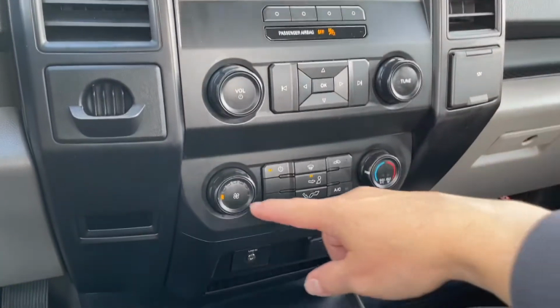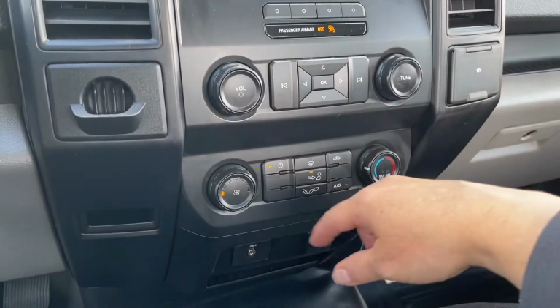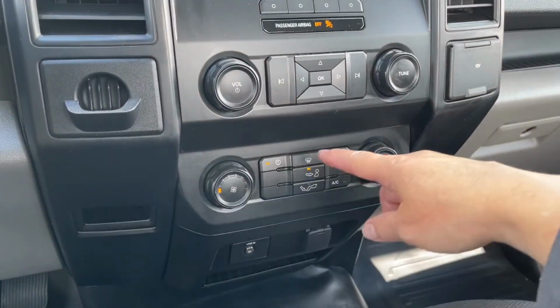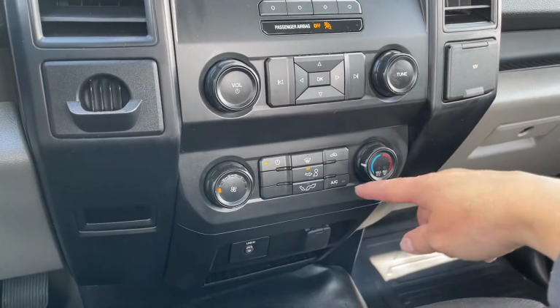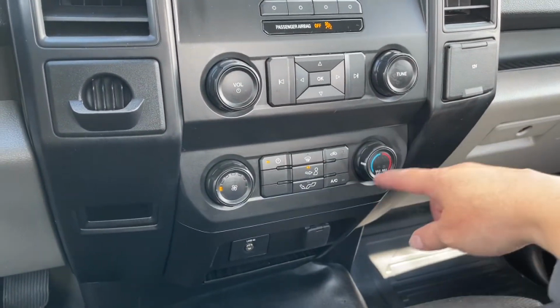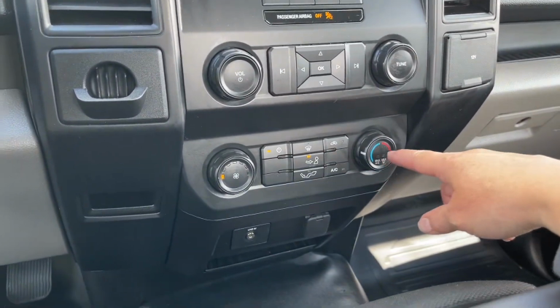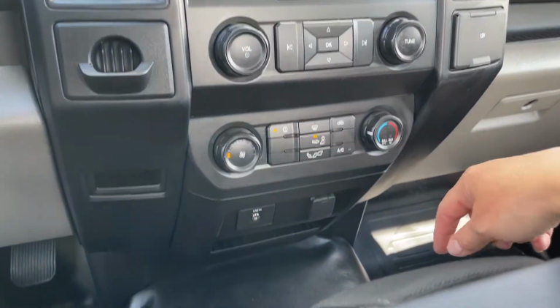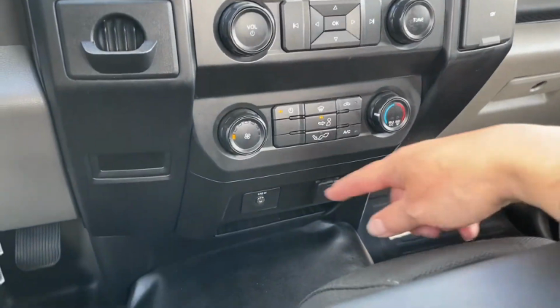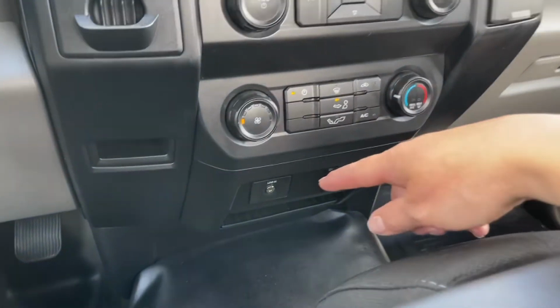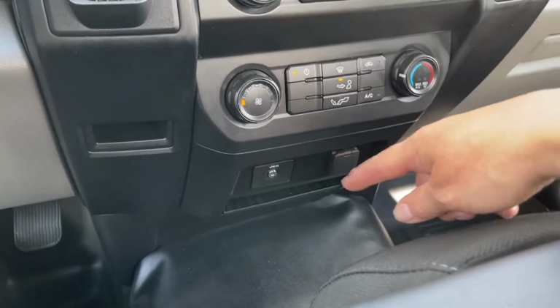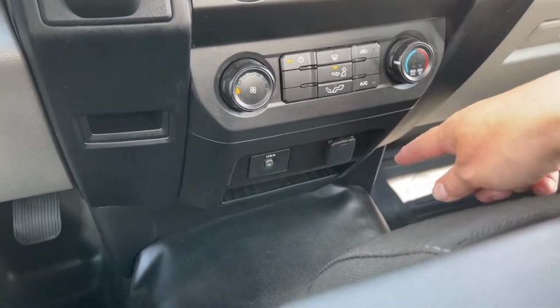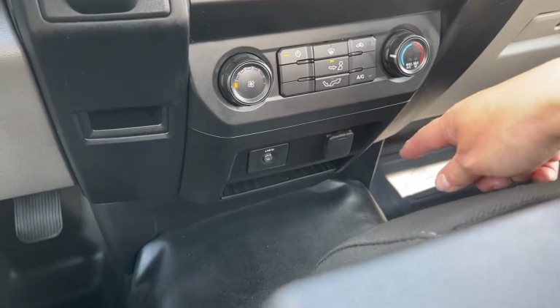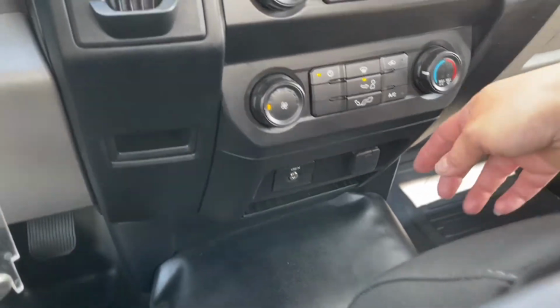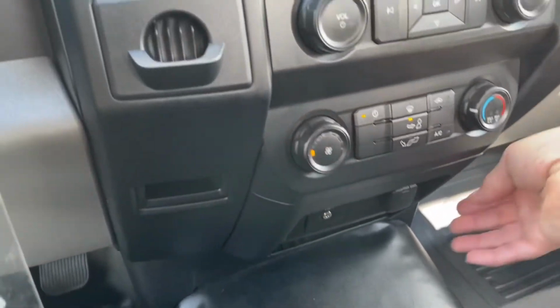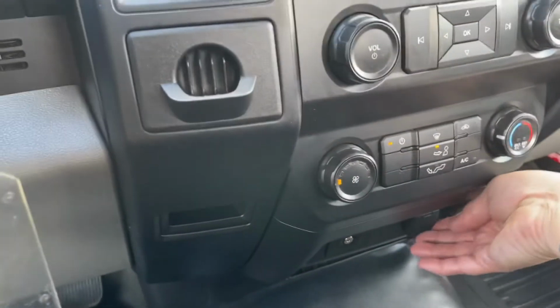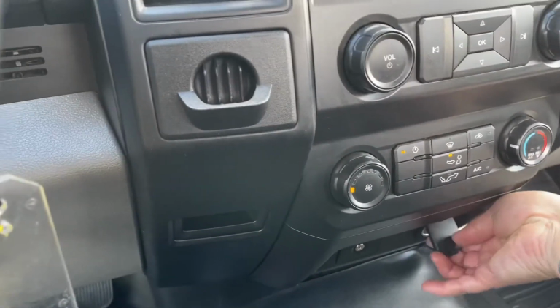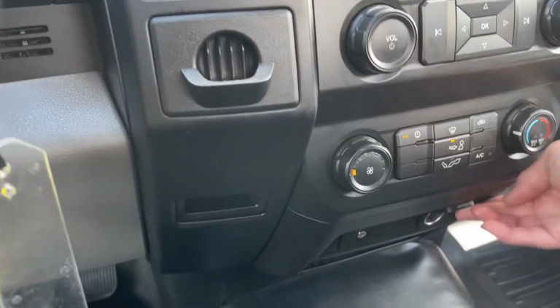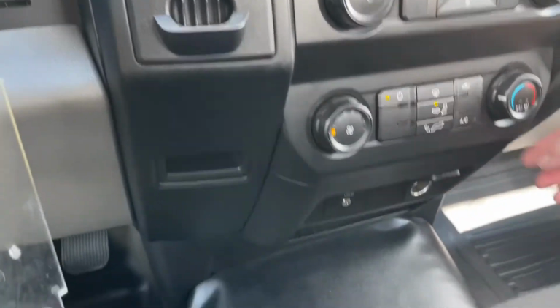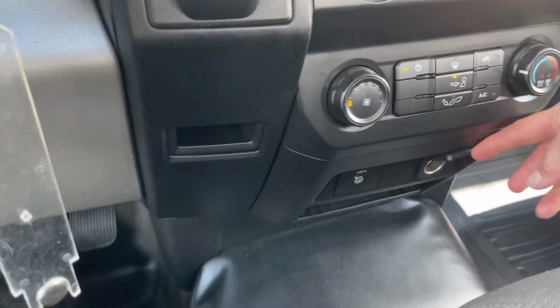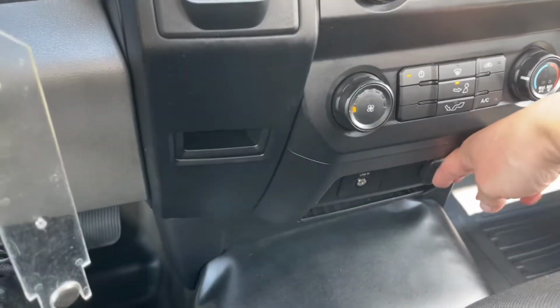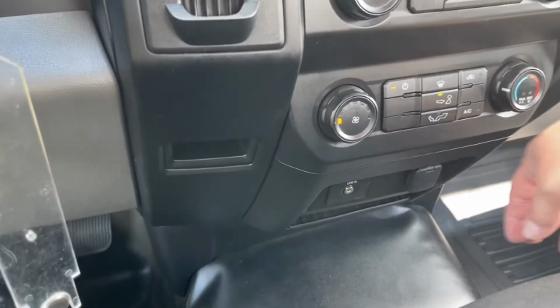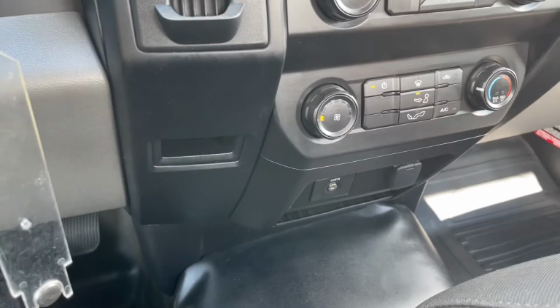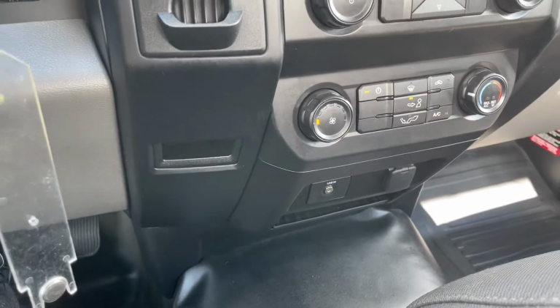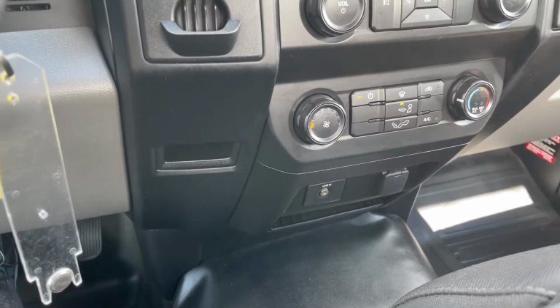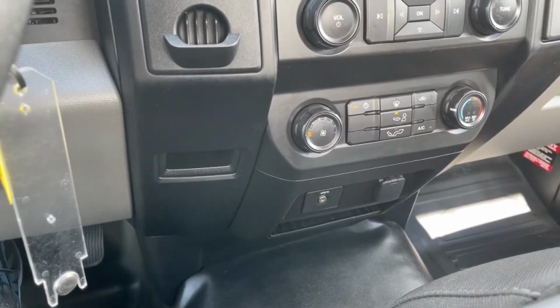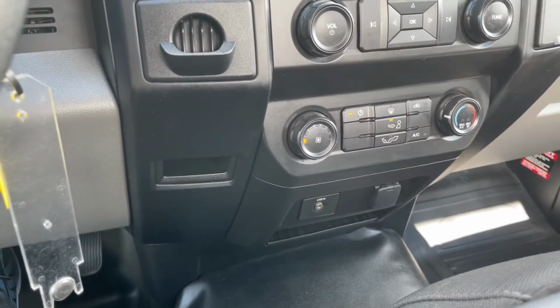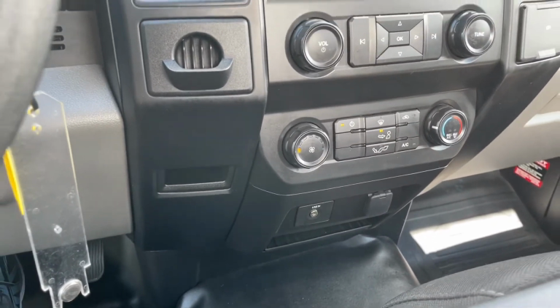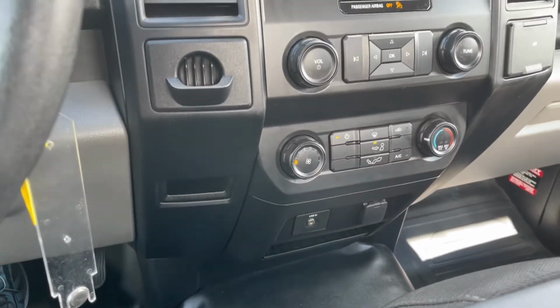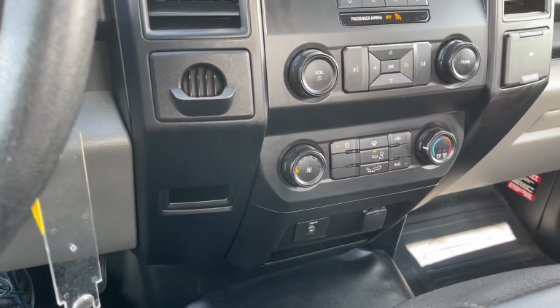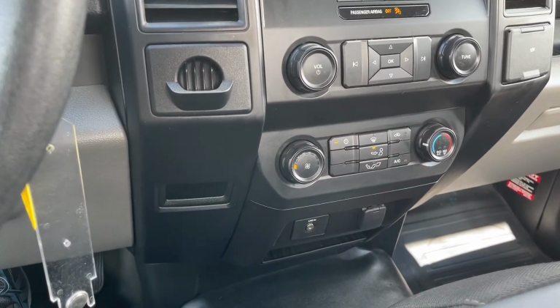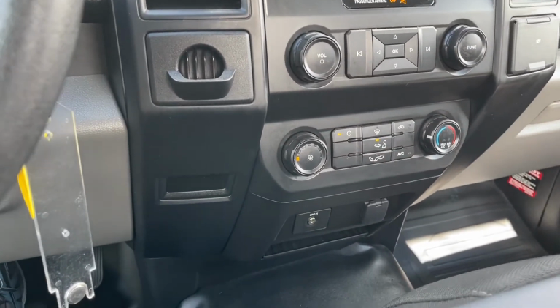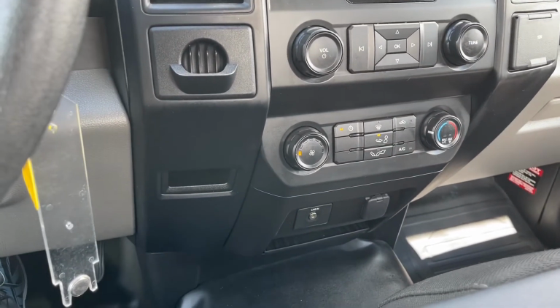Down below is the fan, front defrost, AC, and max AC. You've got your auxiliary line-in and your 12-volt located there. There's a little bin down below and you'll notice you've got nice vinyl floors, which just makes for easy cleanup.